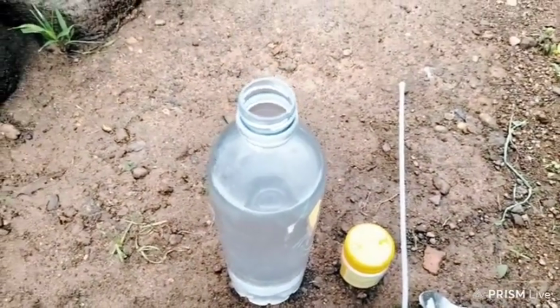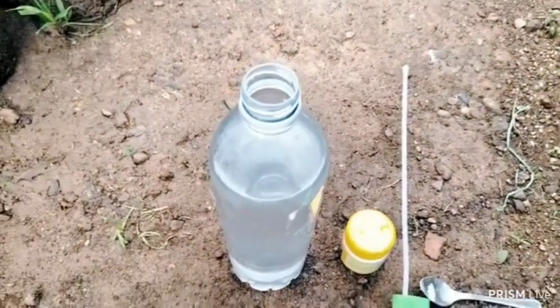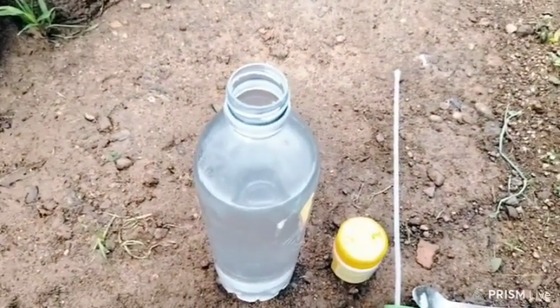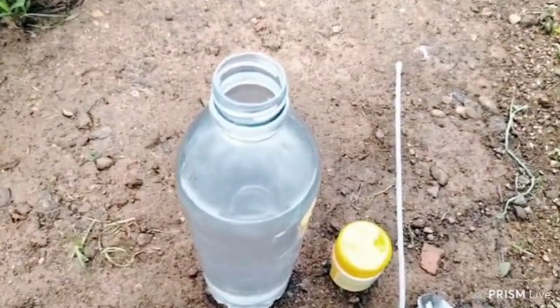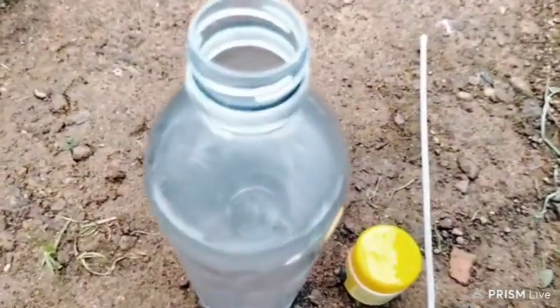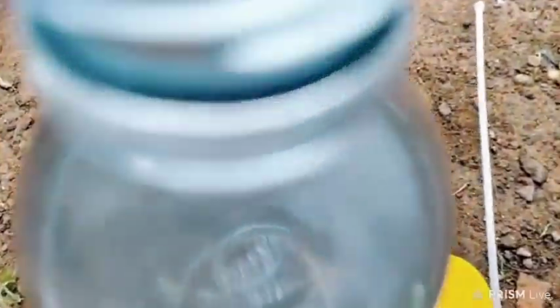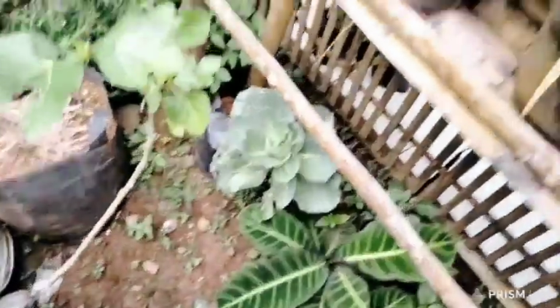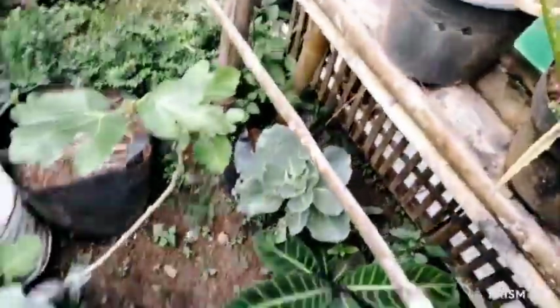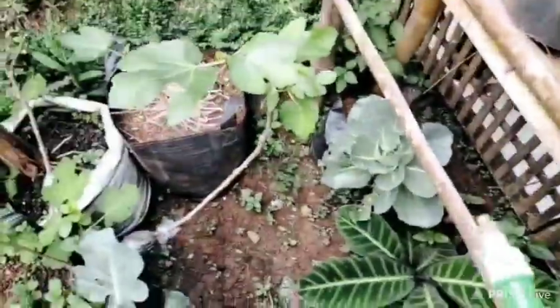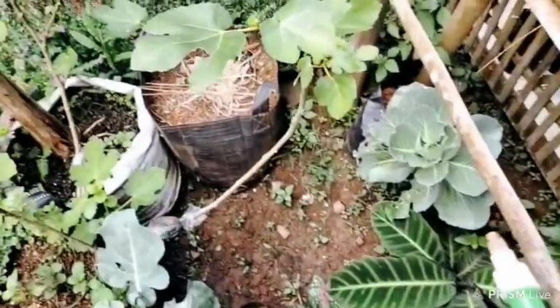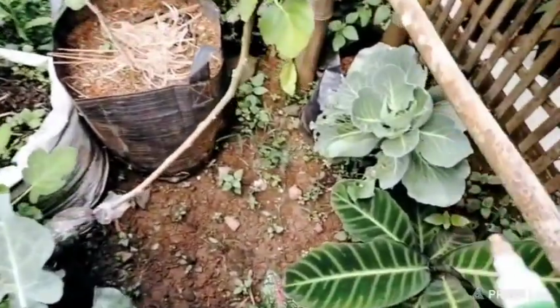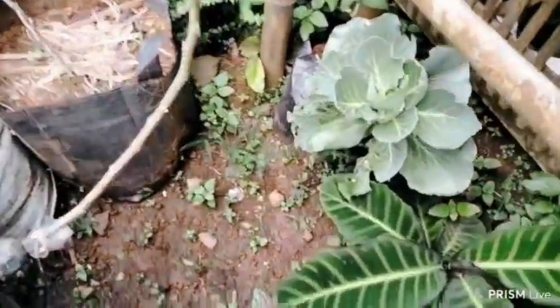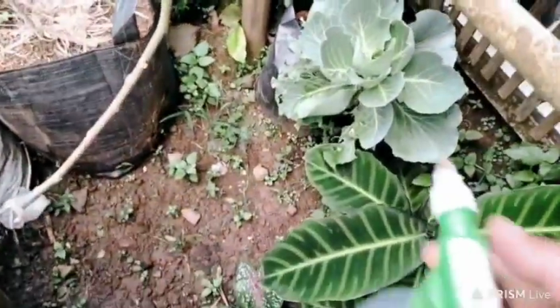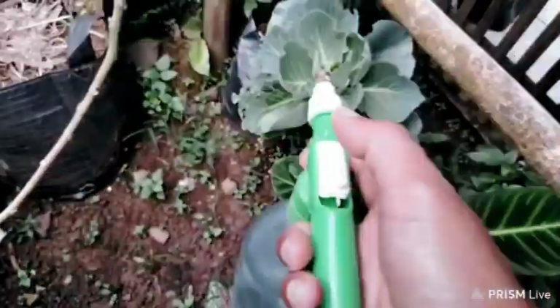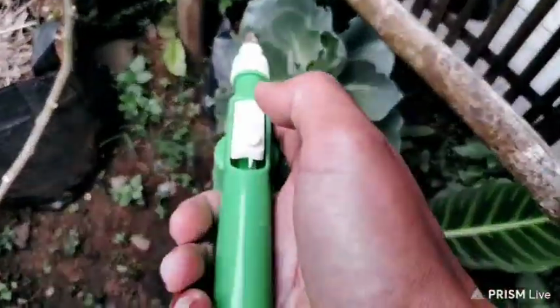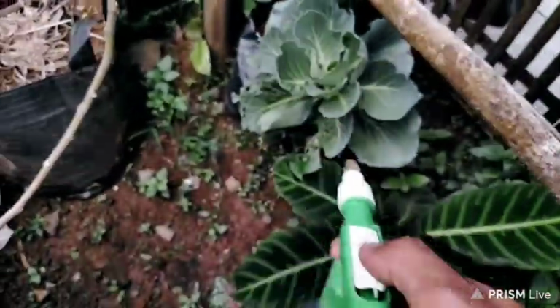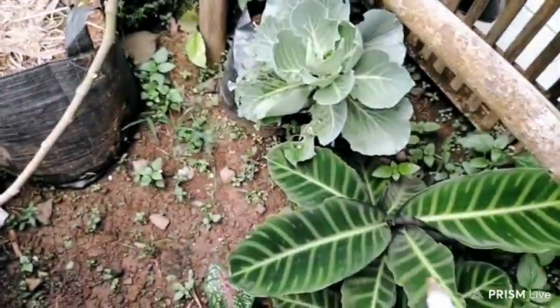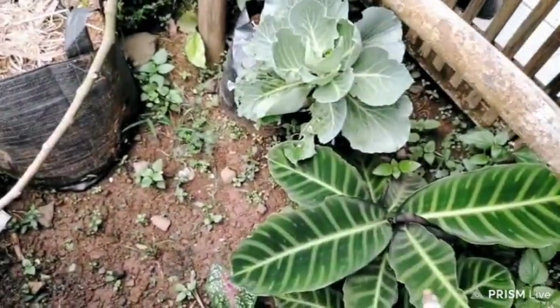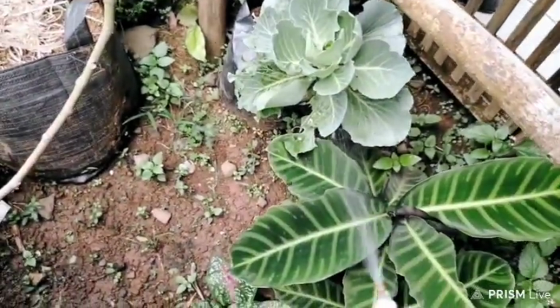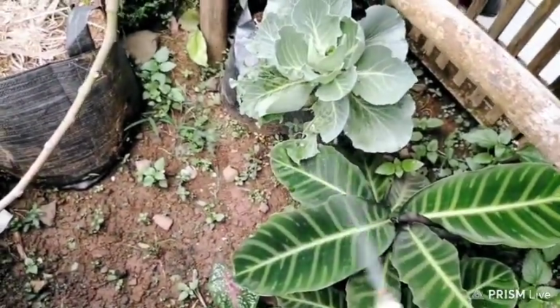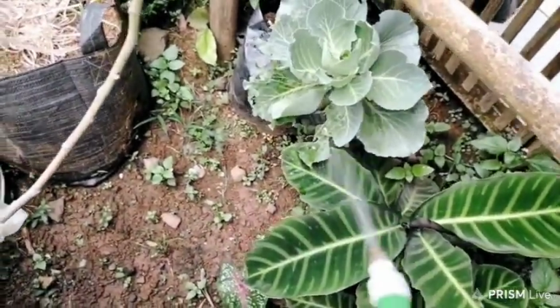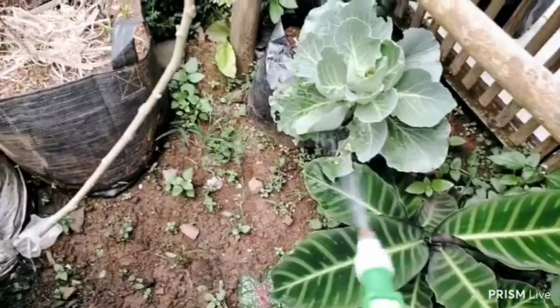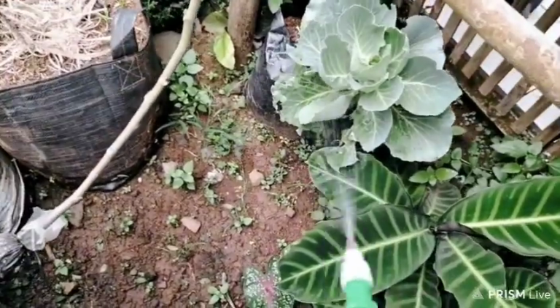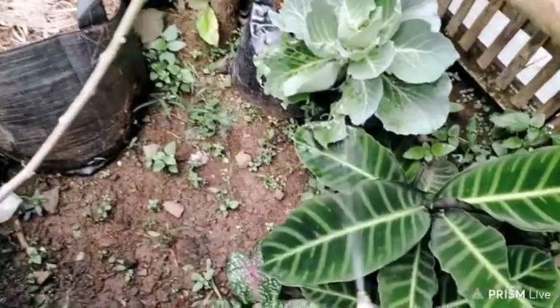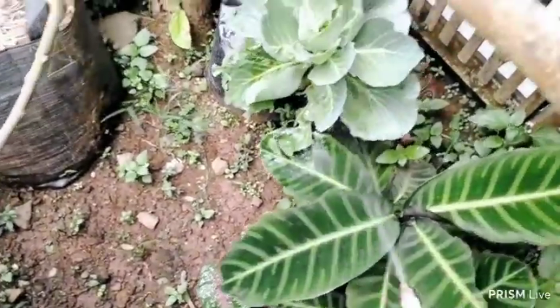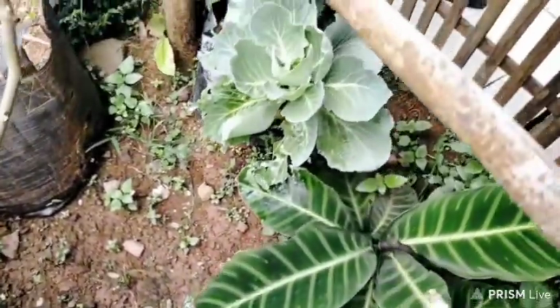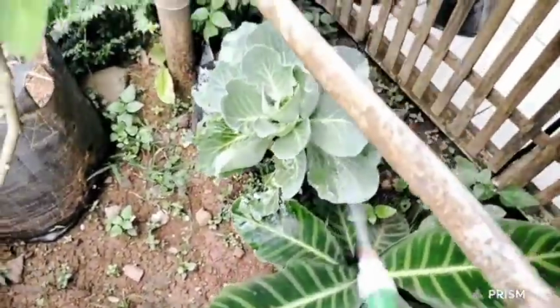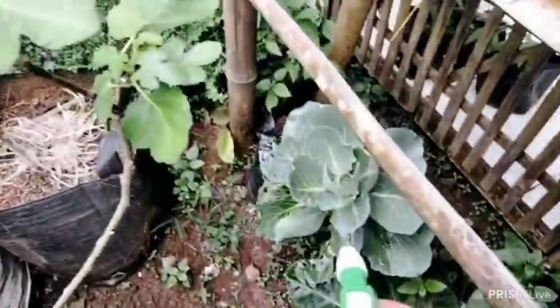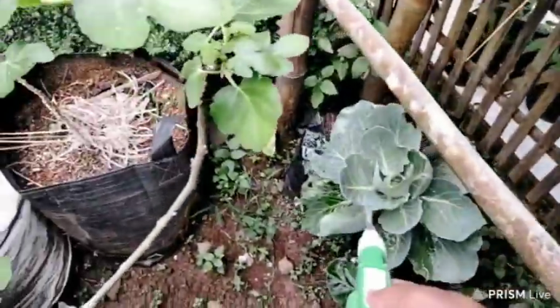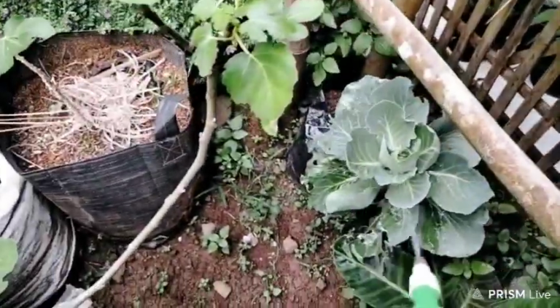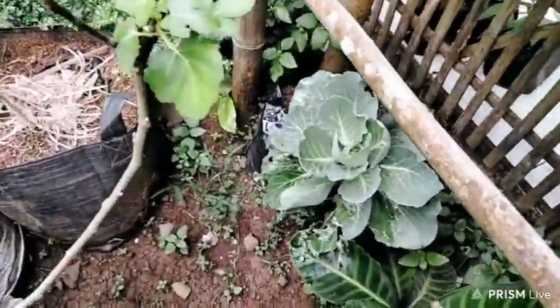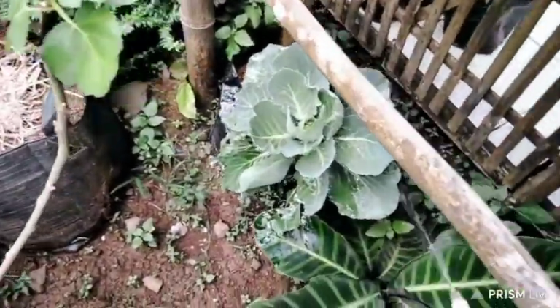8. Weed killer: sprinkle over tufts of weeds. This will burn the leaves and the weeds will fade and disappear within a few days. 9. To keep cut flowers fresh, just add 1 teaspoon of baking soda to the base water.